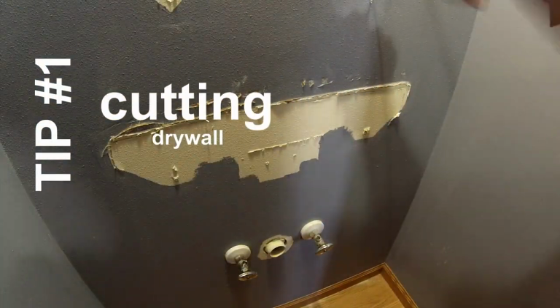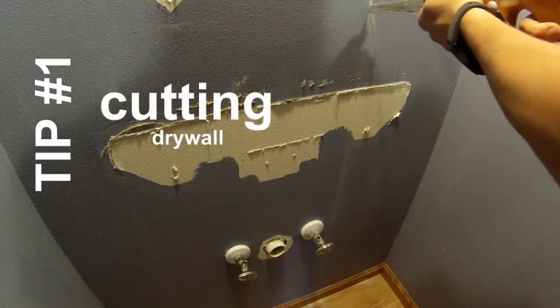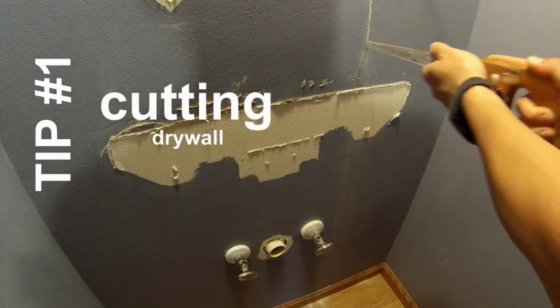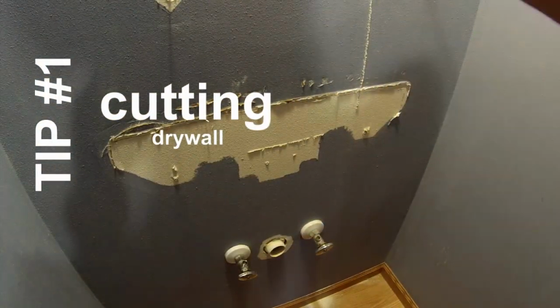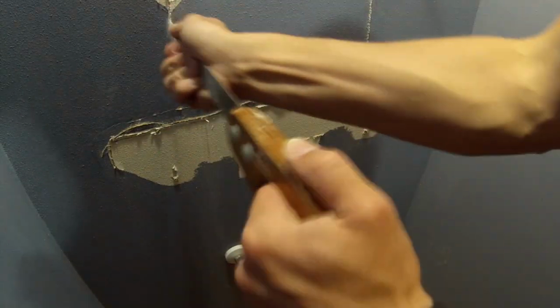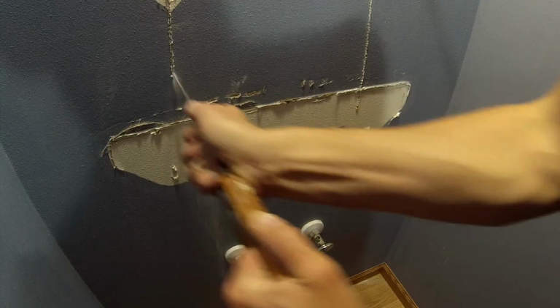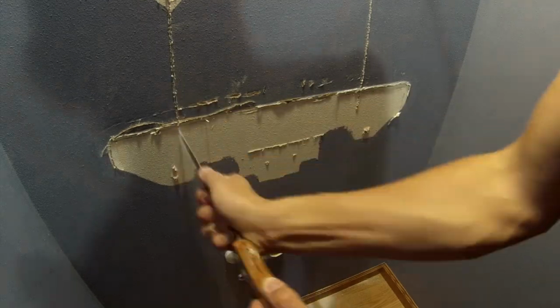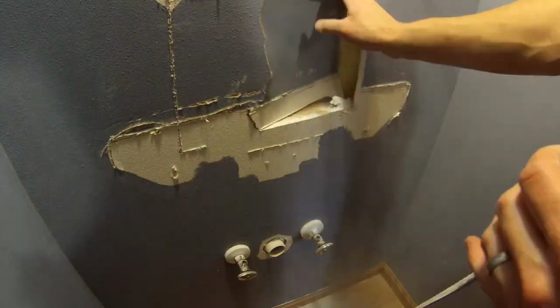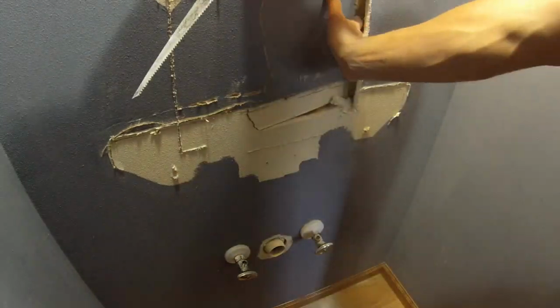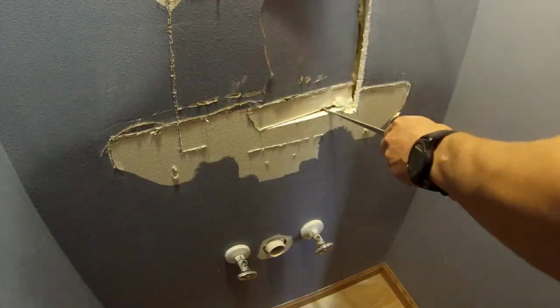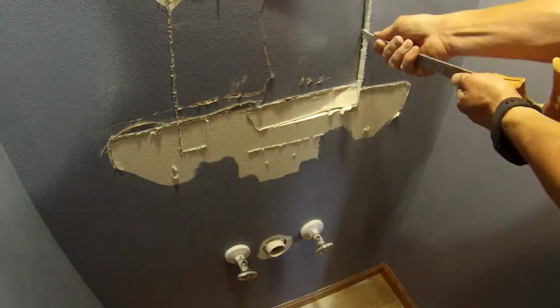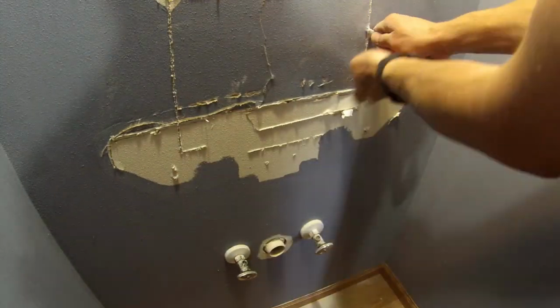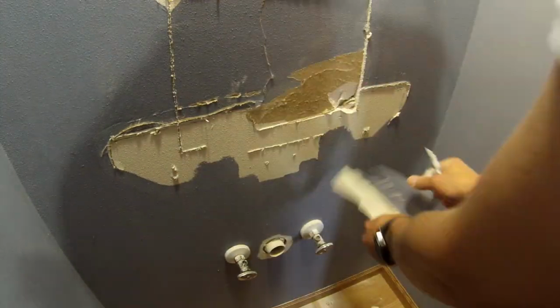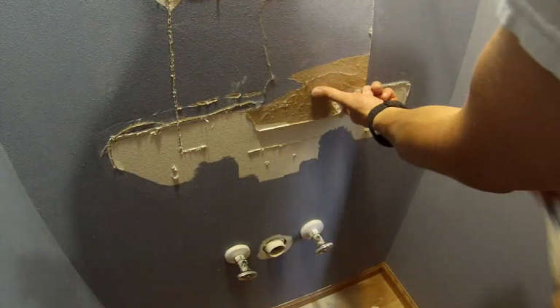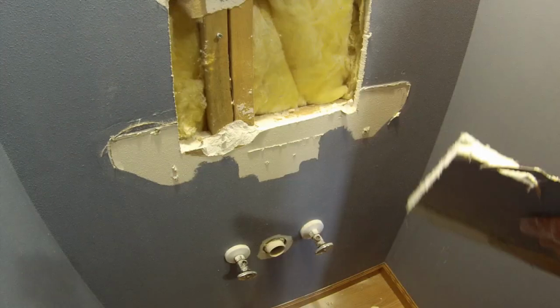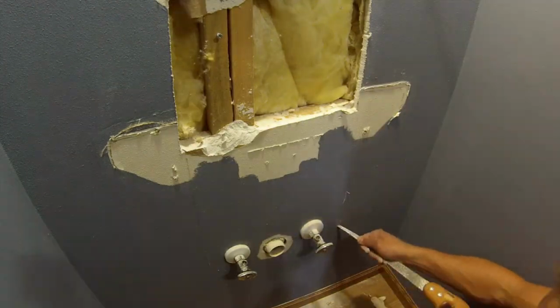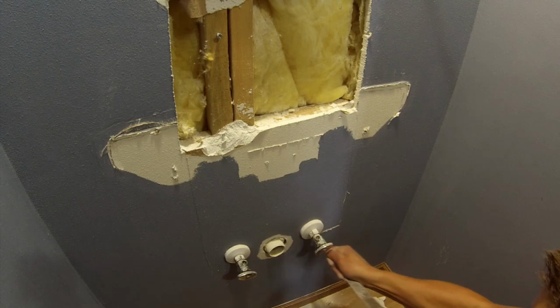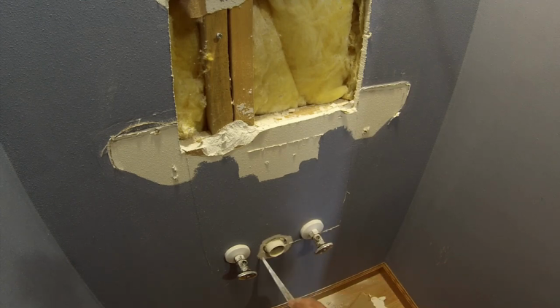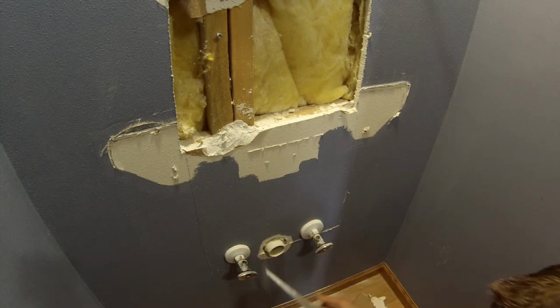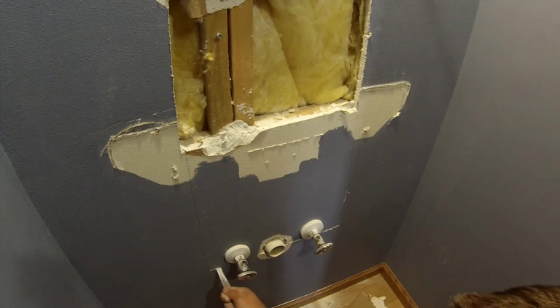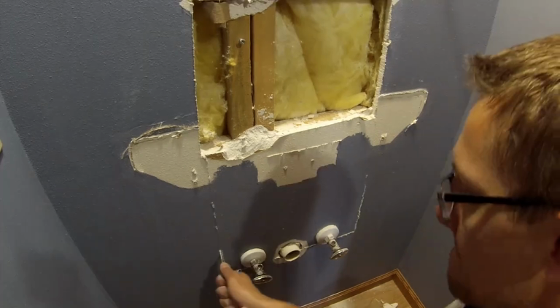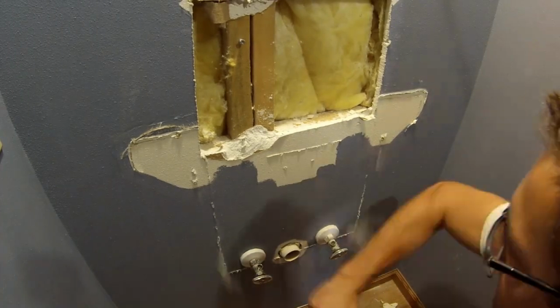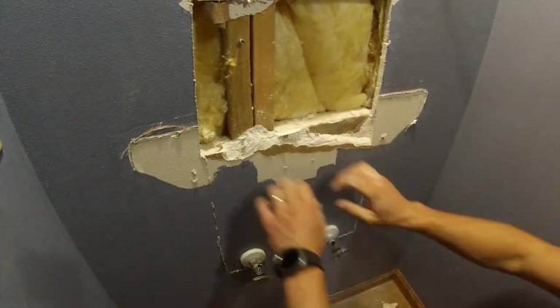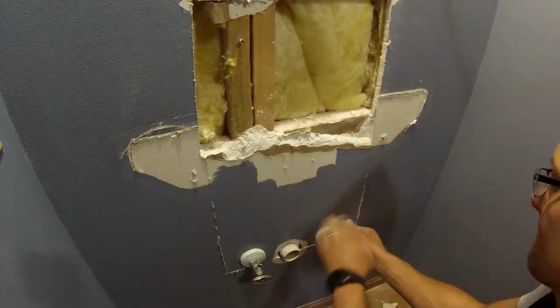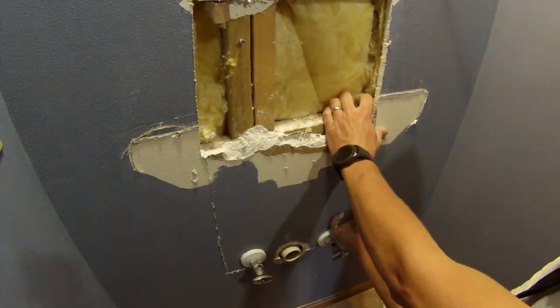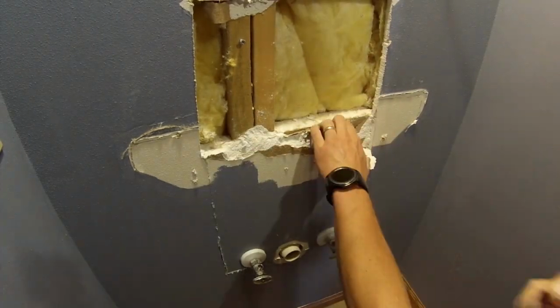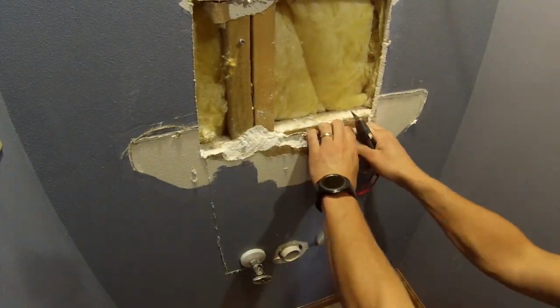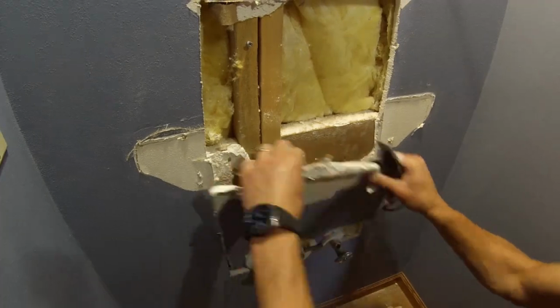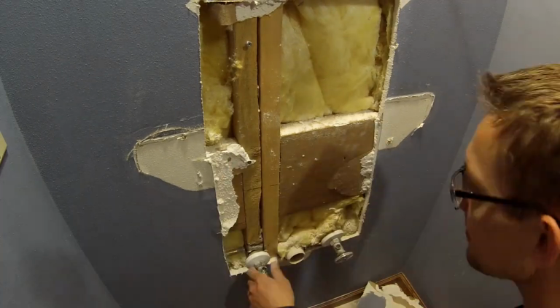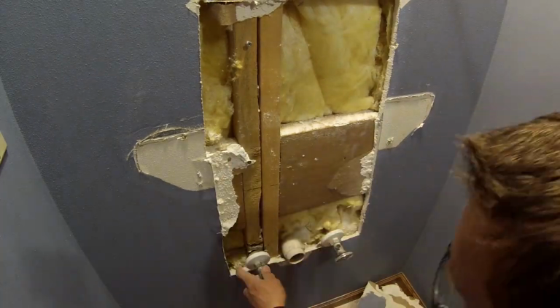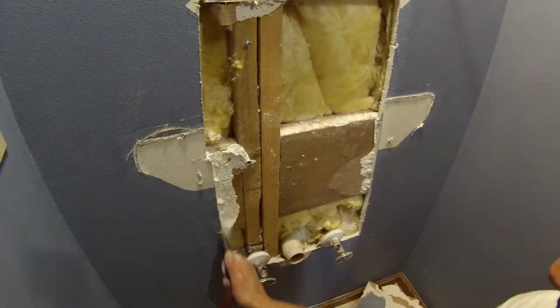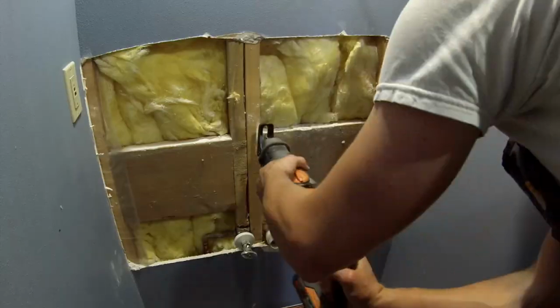Tip number one: when you need to cut holes in drywall, always start smaller than you think you're going to need. It's easy to expand the hole out, but if you start small you can see what's behind the area you're cutting in and then make a decision whether you need to go bigger or not. Smaller holes are definitely easier to patch than bigger holes.